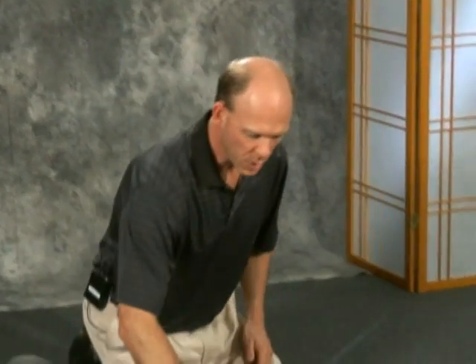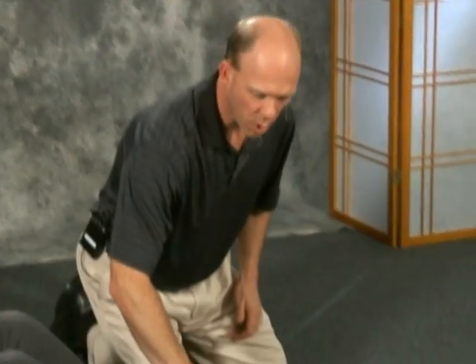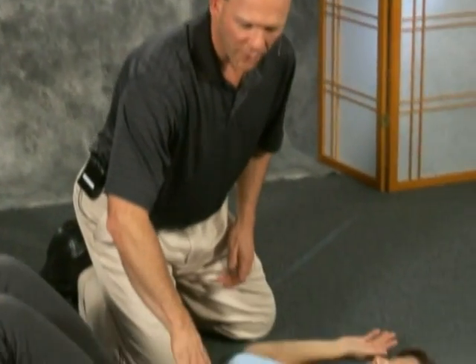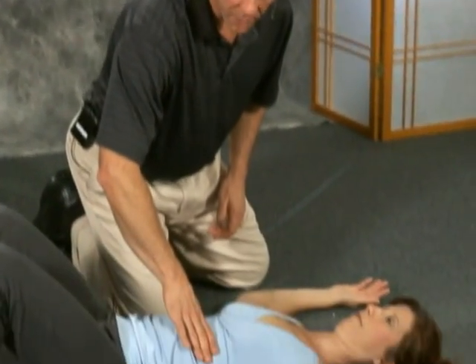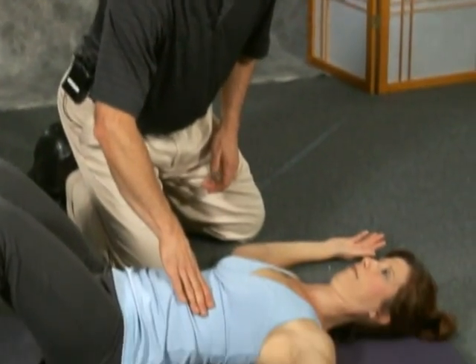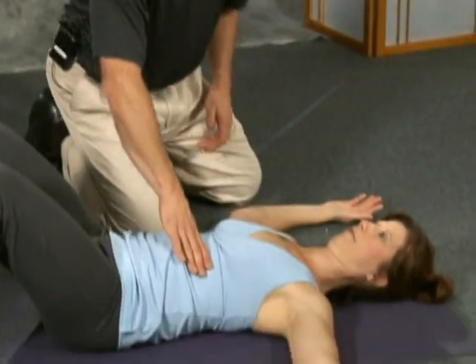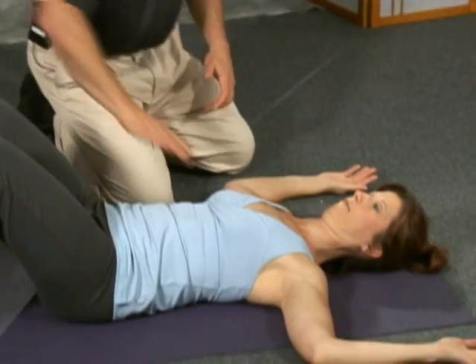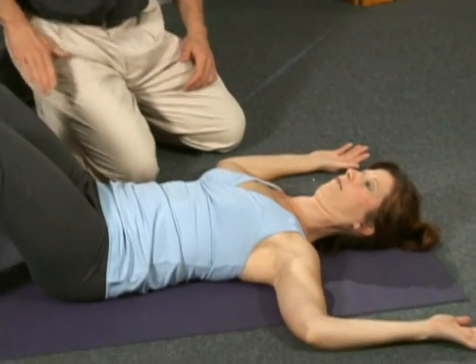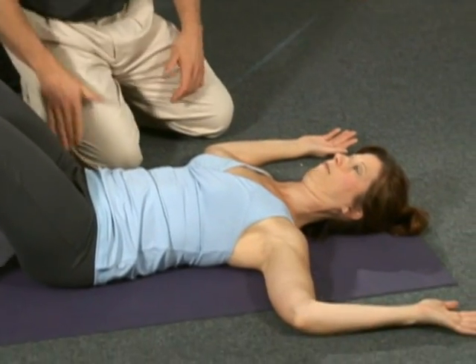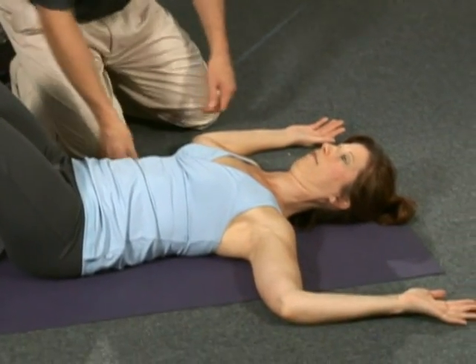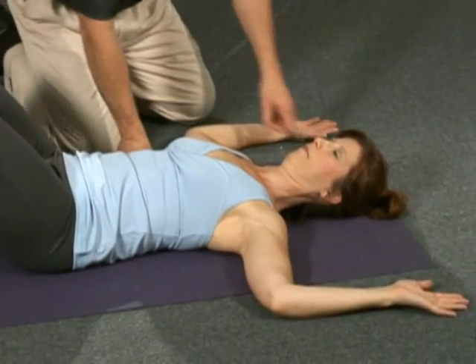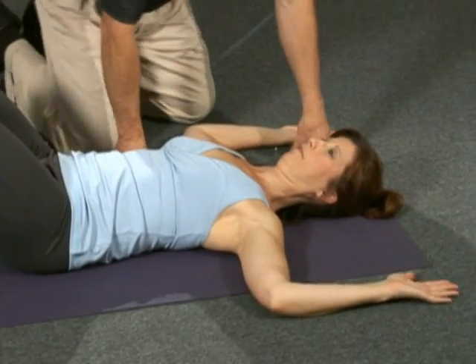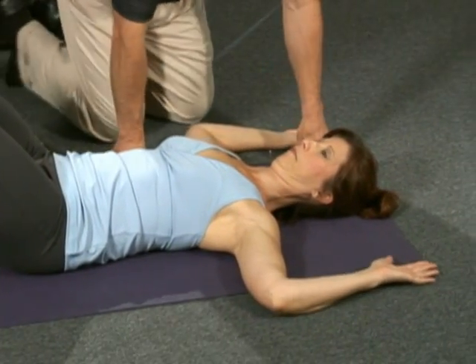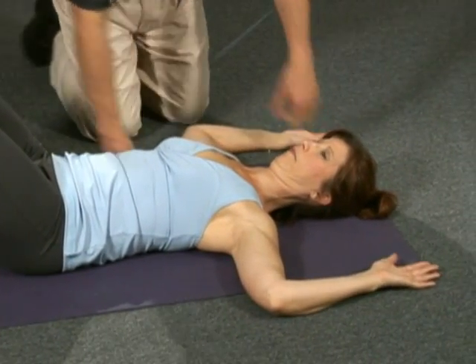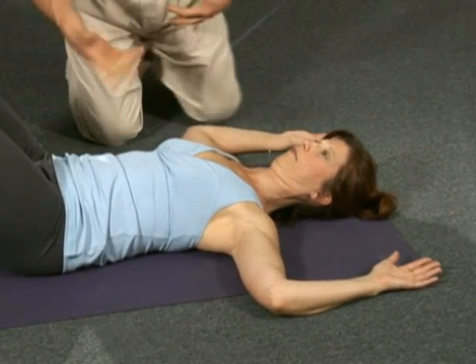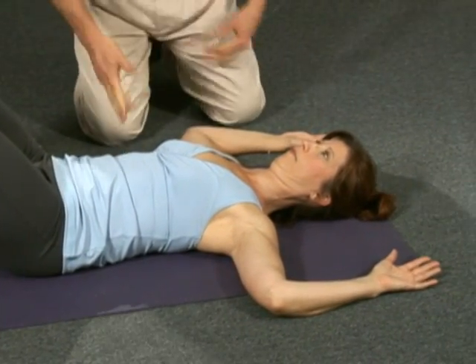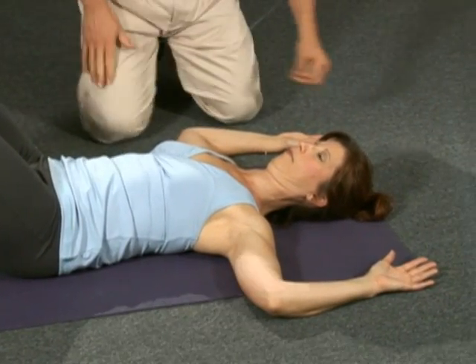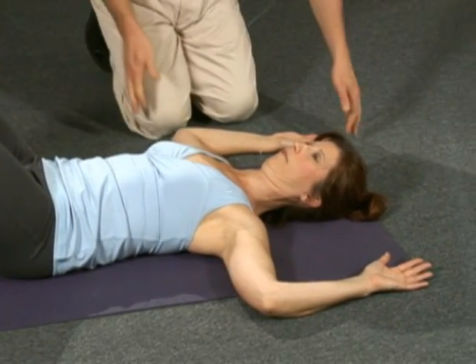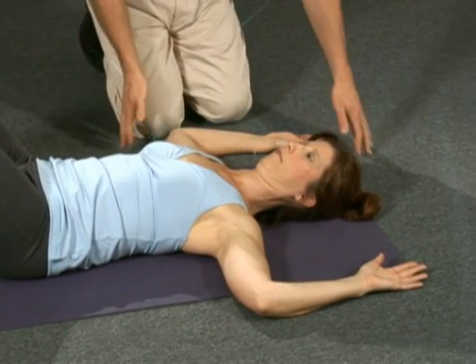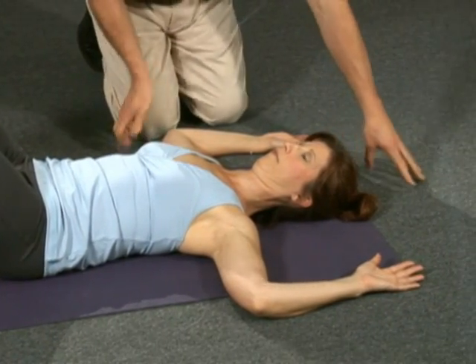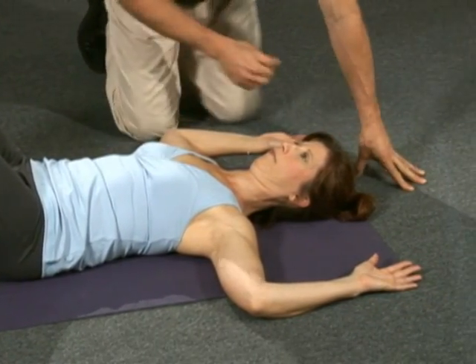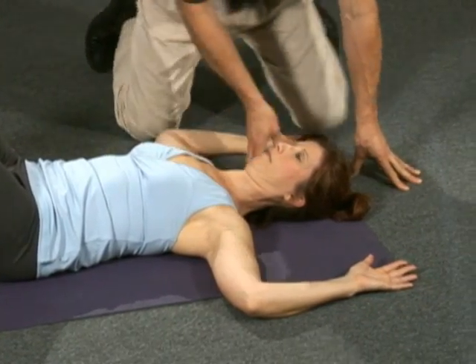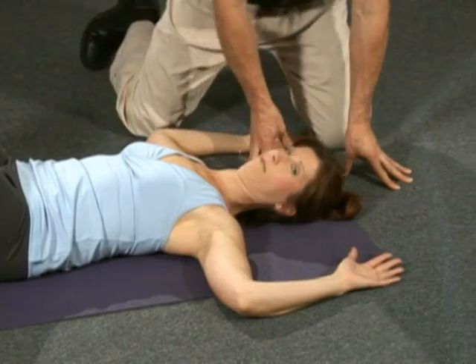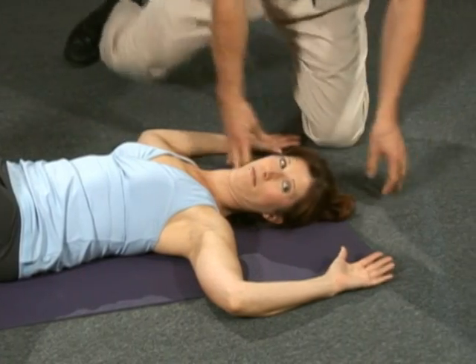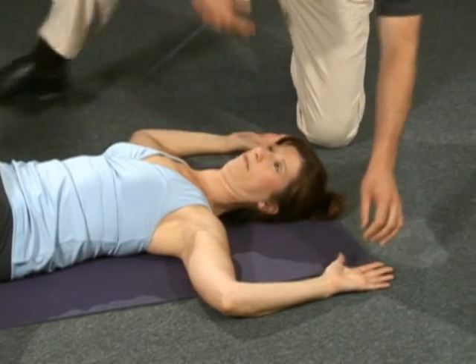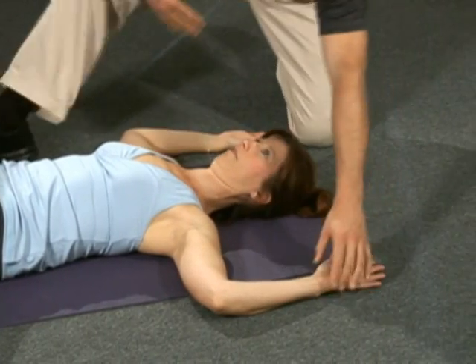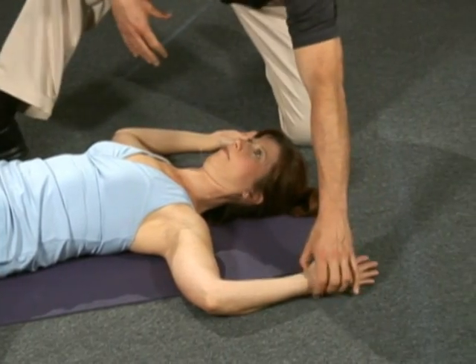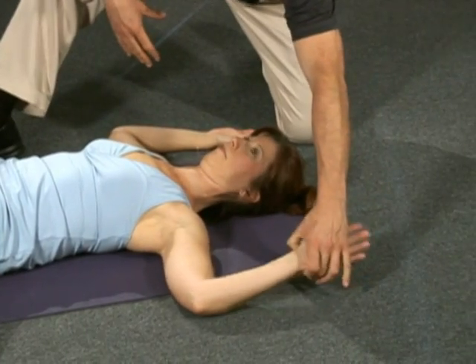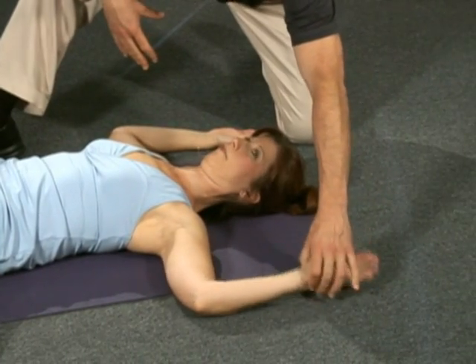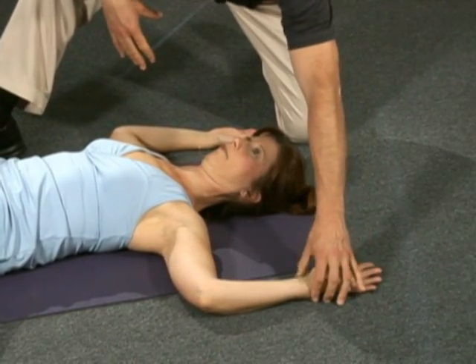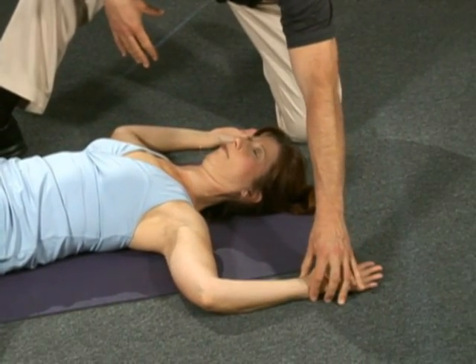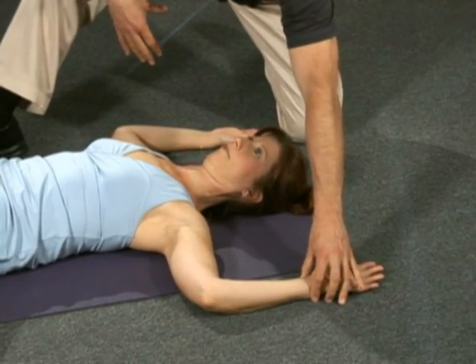We have to keep the anchor there. Now Rebecca's got pretty good flexibility, so her wrist over here flops right down to the floor.